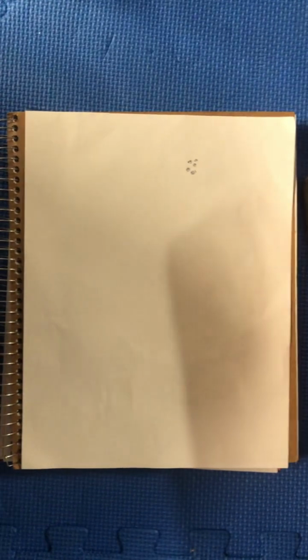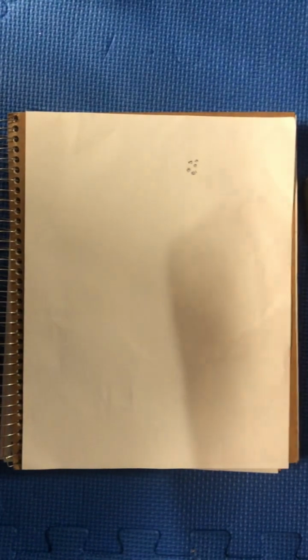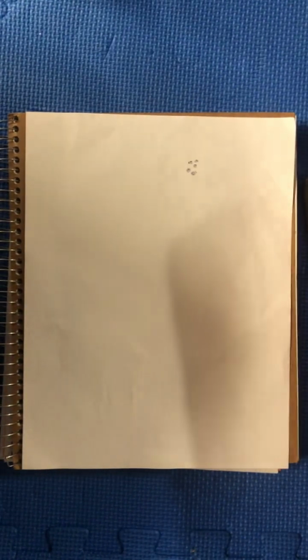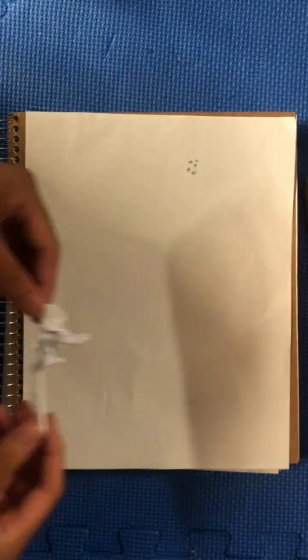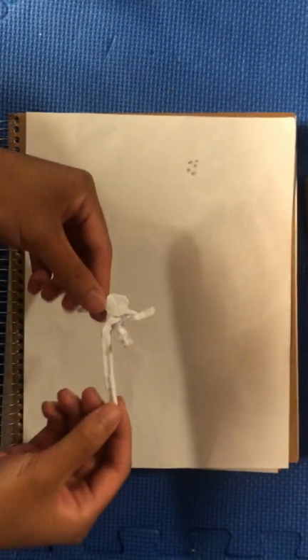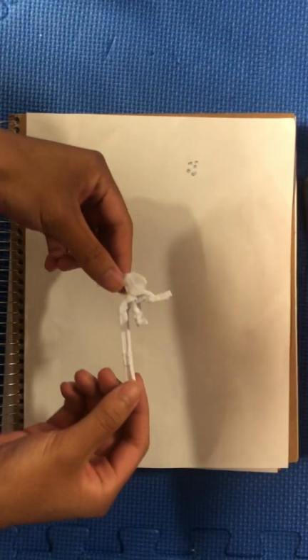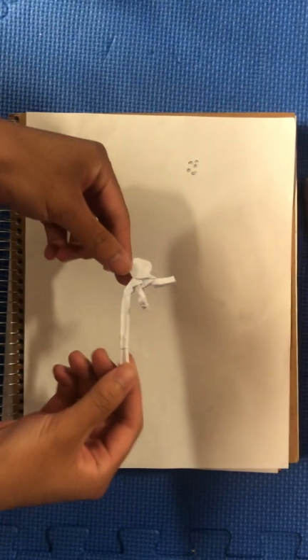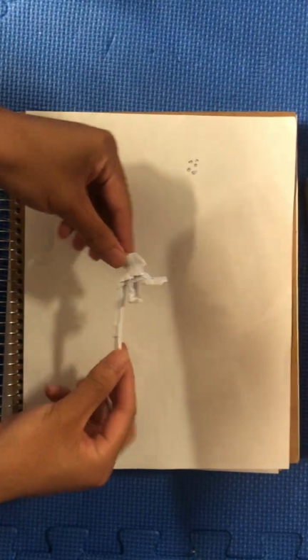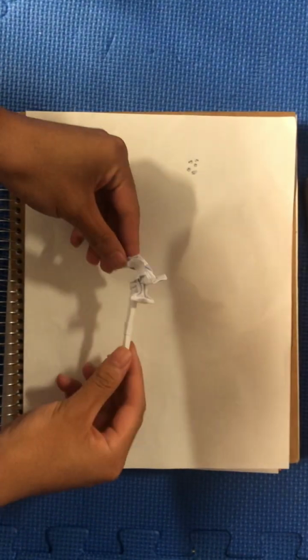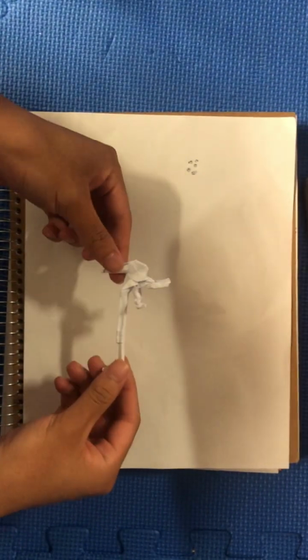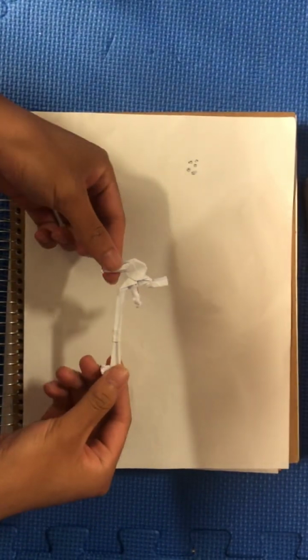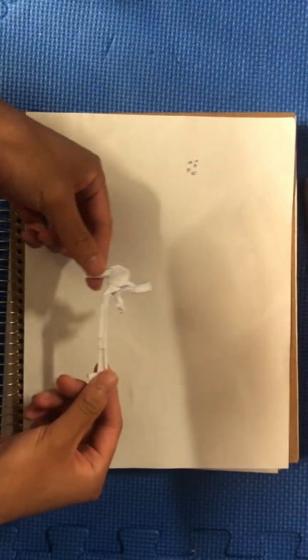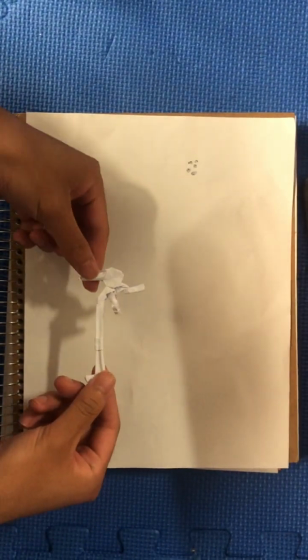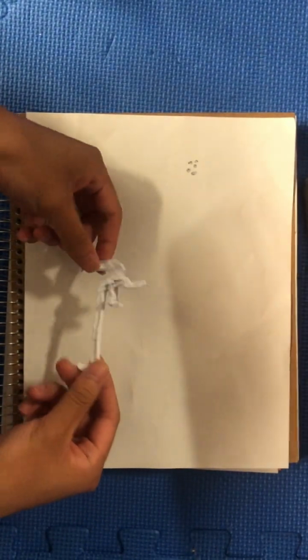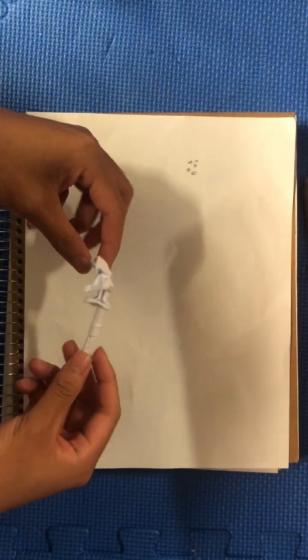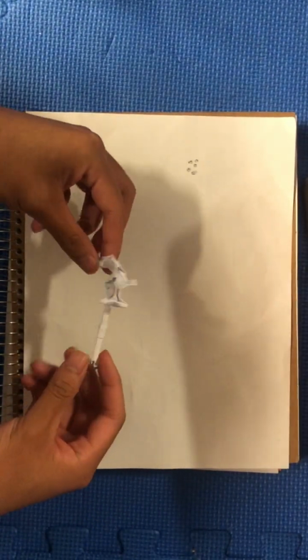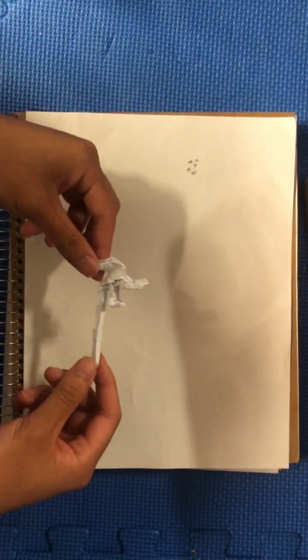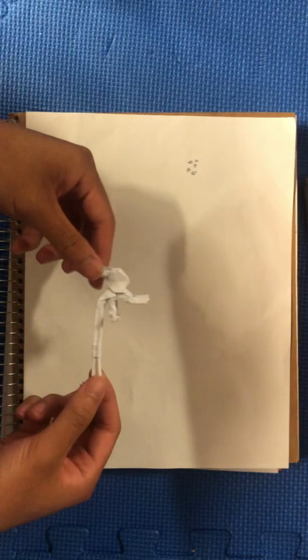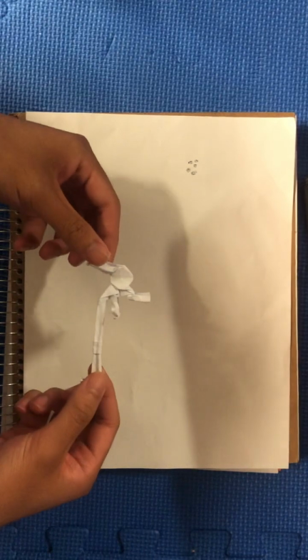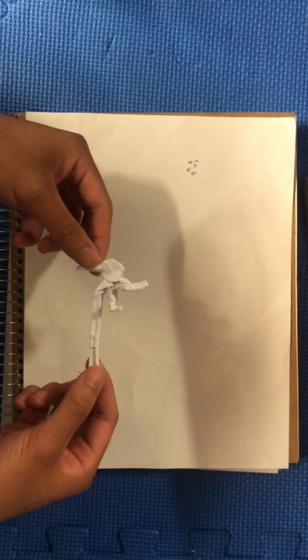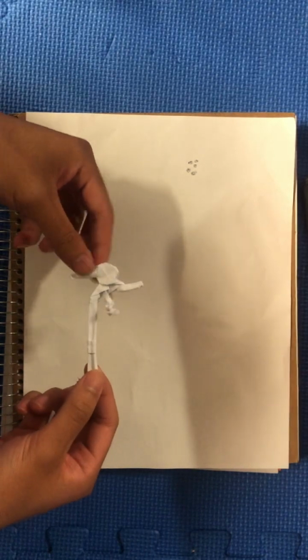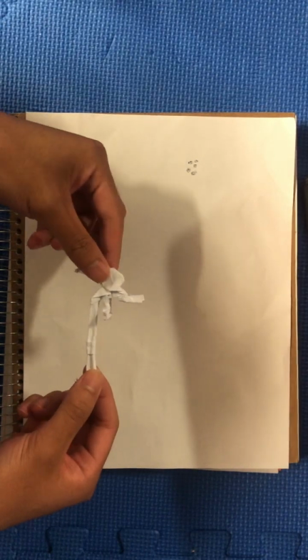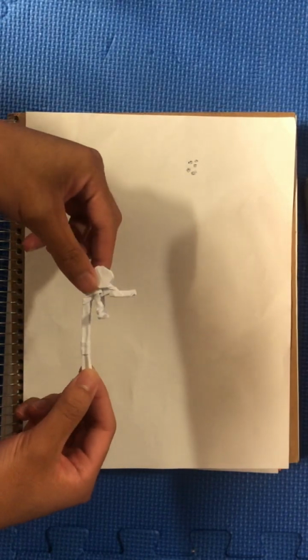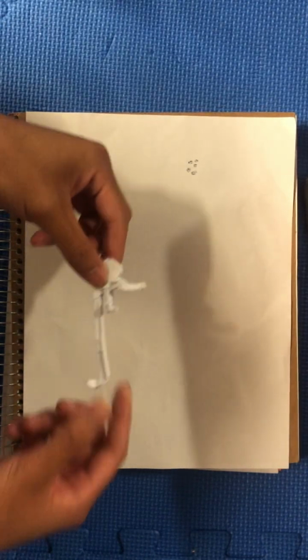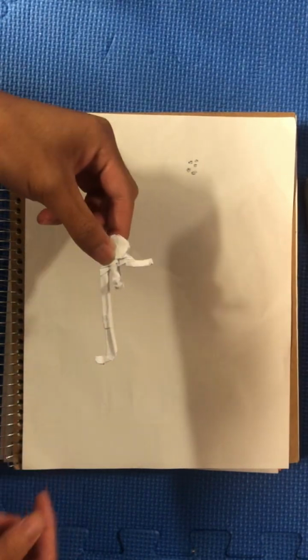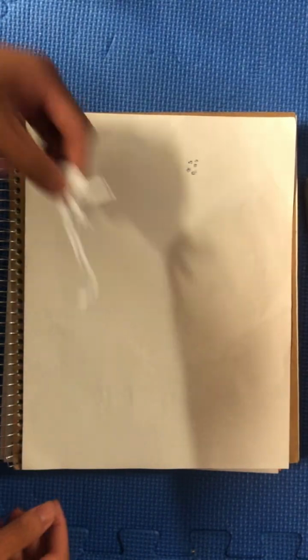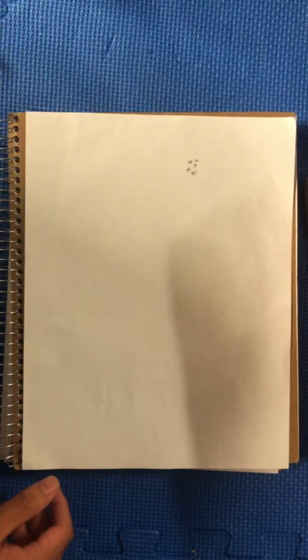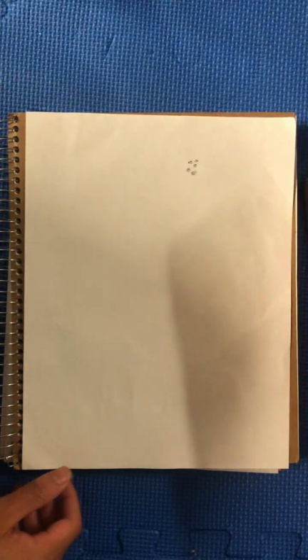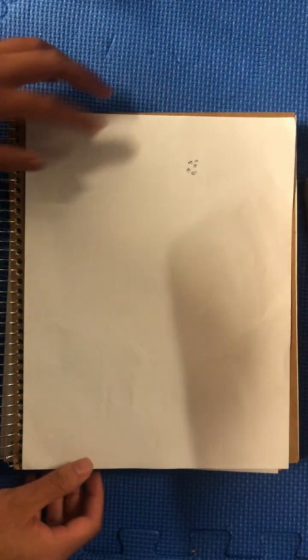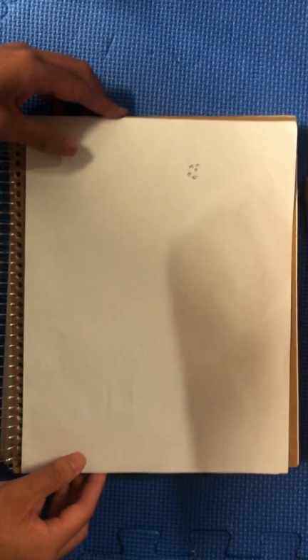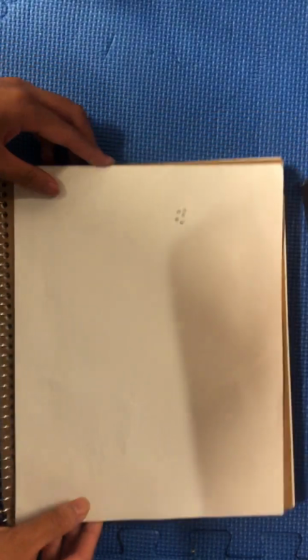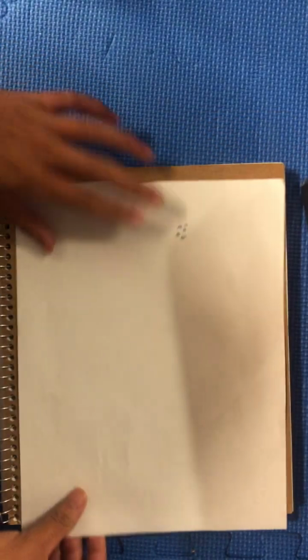This is how you fold an origami ERG. This is what it looks like when it's folded. You will be using a 1x8 piece of paper, so let's make that first.